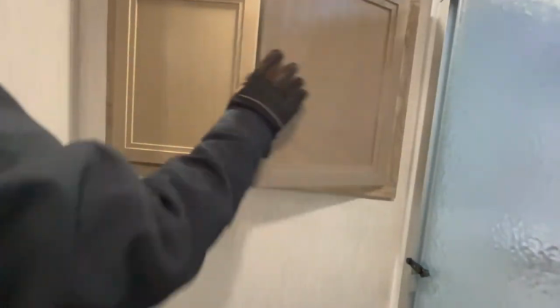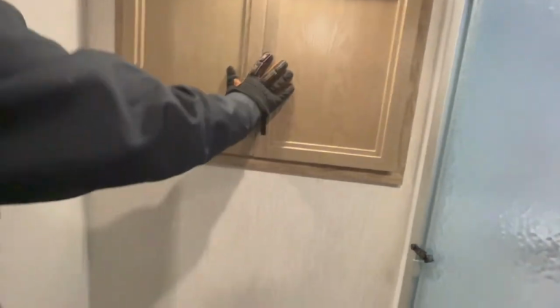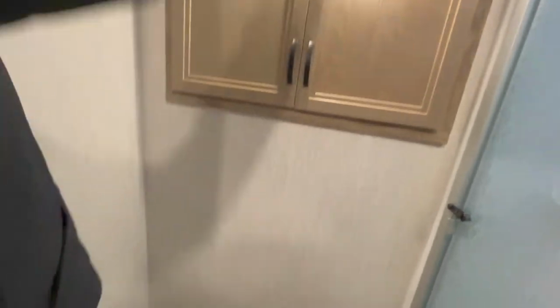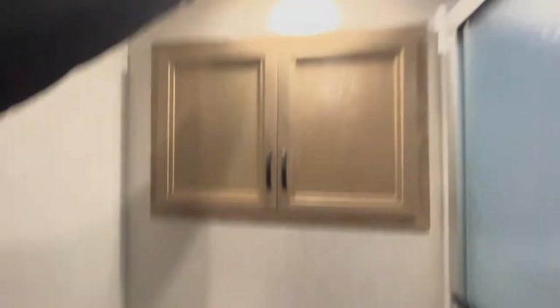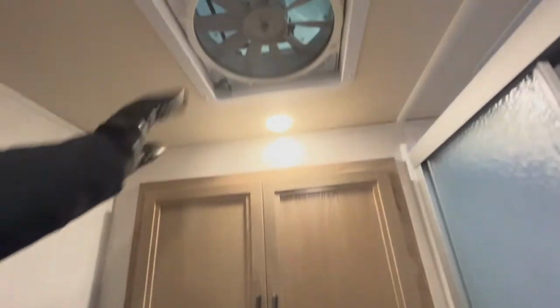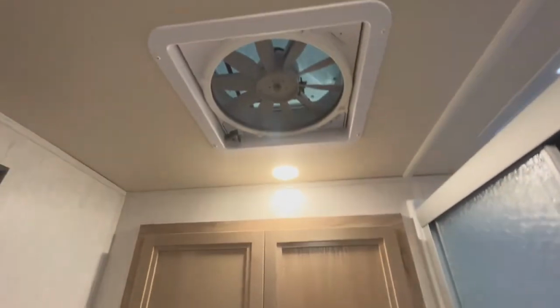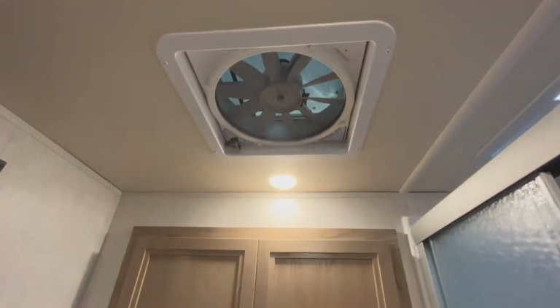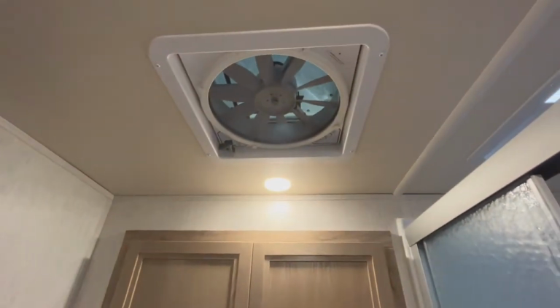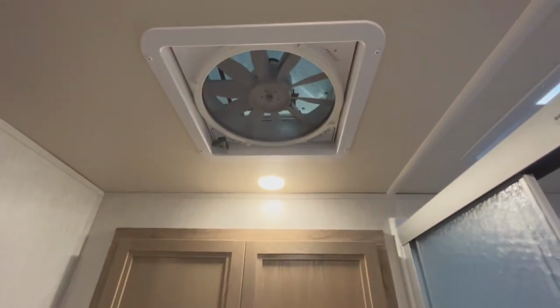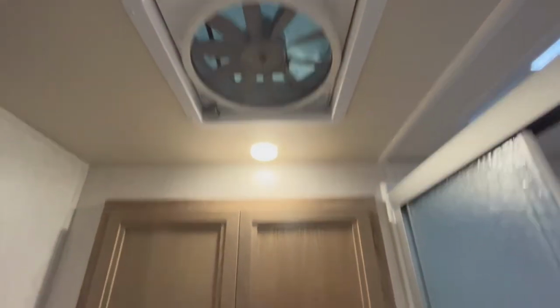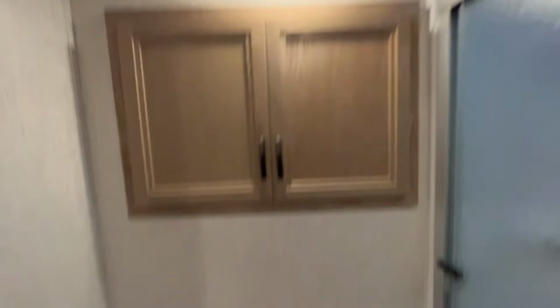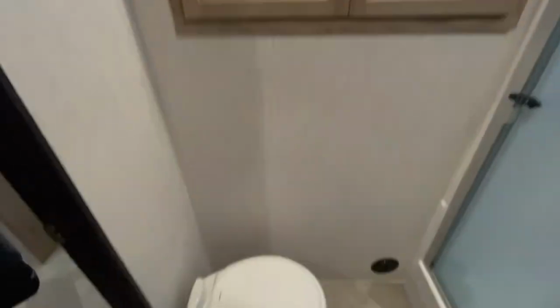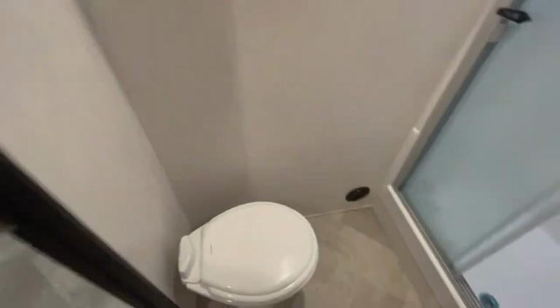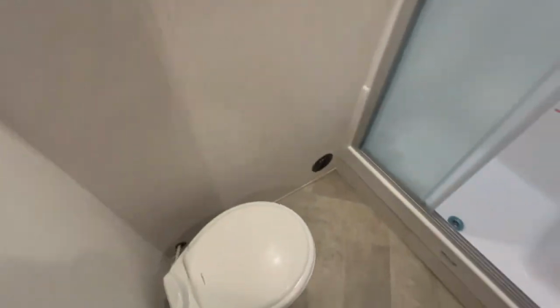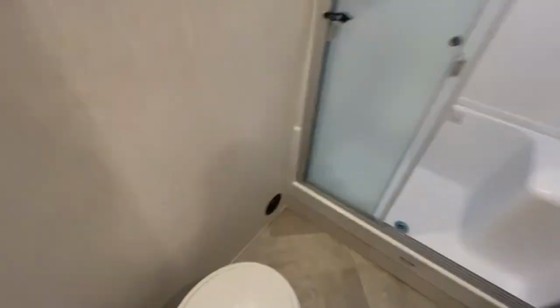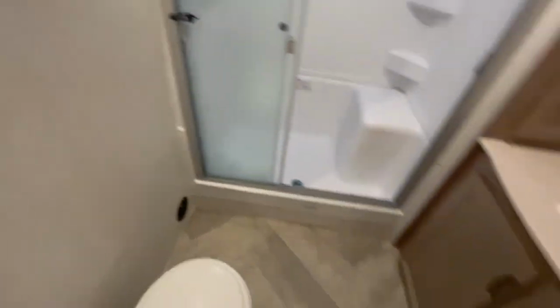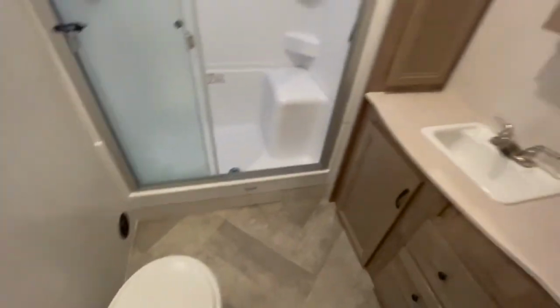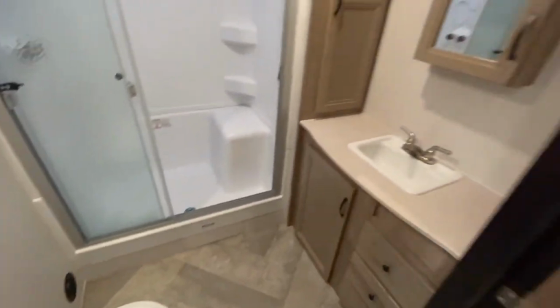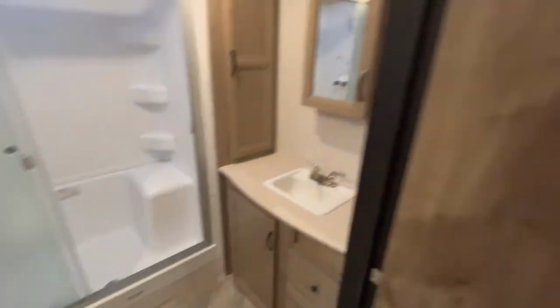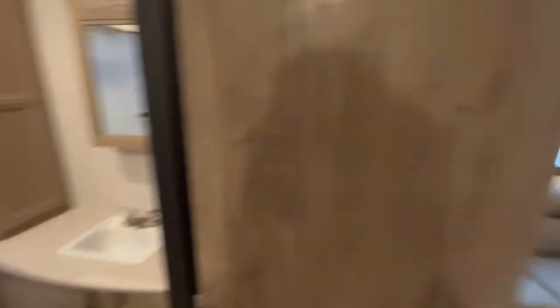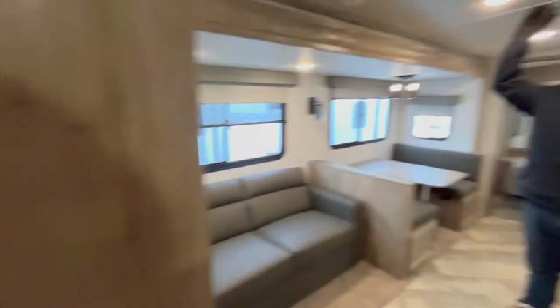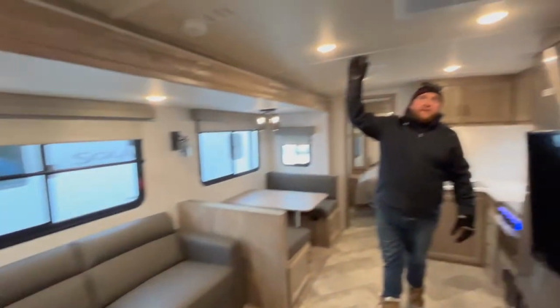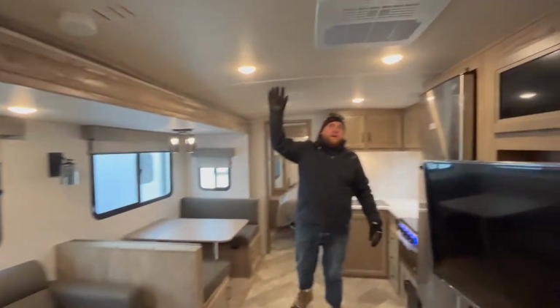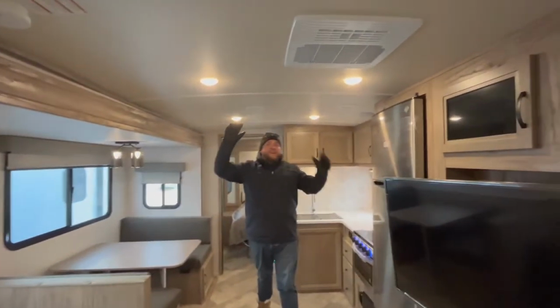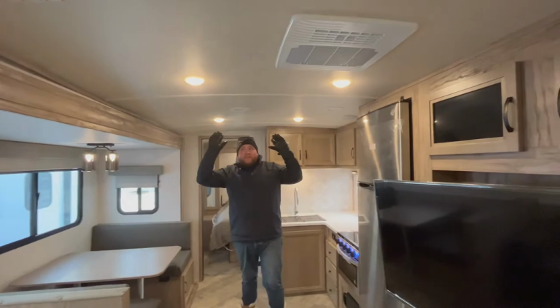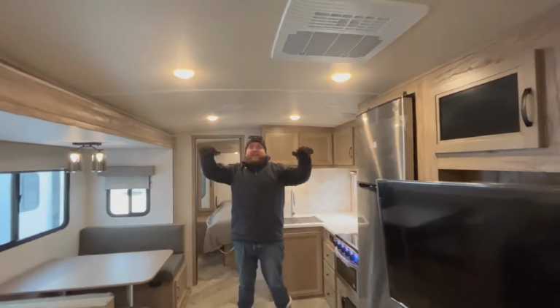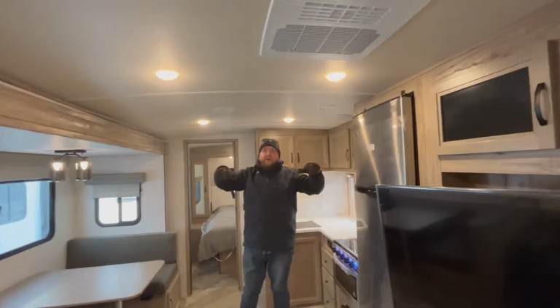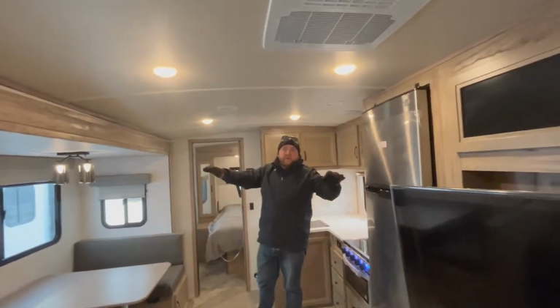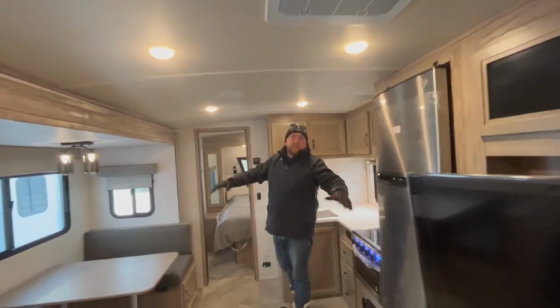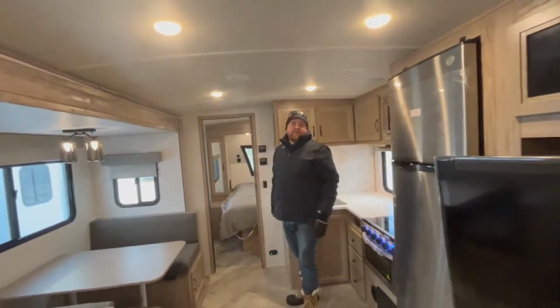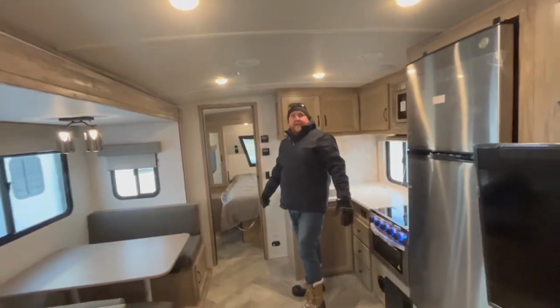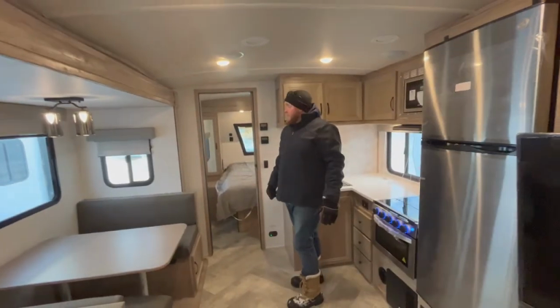It does have the roof vent with a built-in MaxxAir fan. Air conditioning is ducted through the ceiling. We've got LED lighting throughout, so it's nice and bright and very energy efficient.